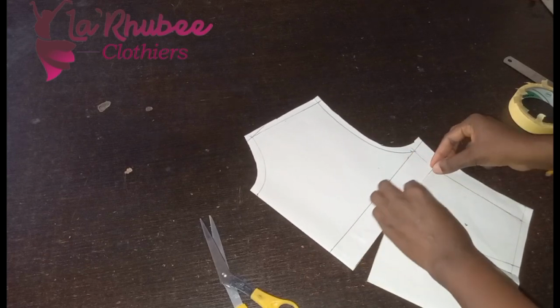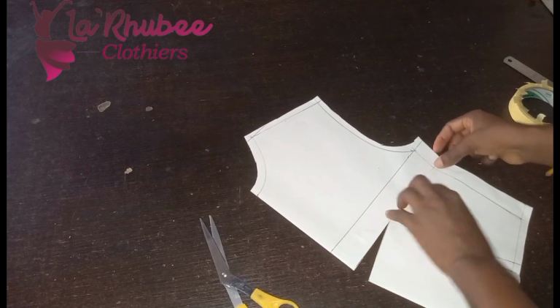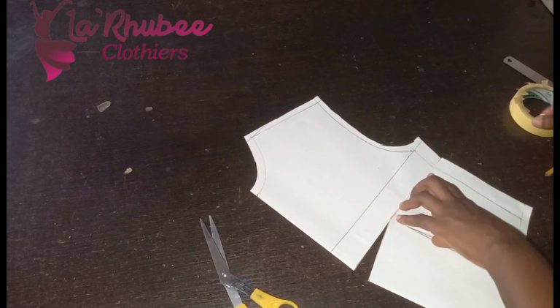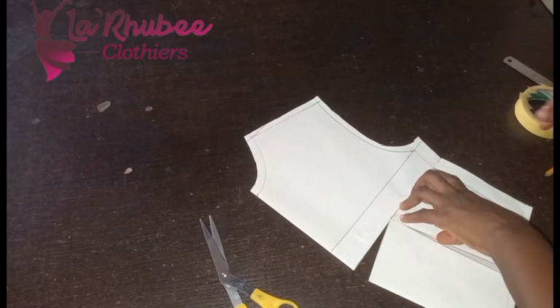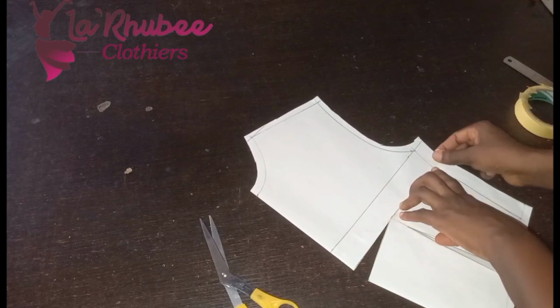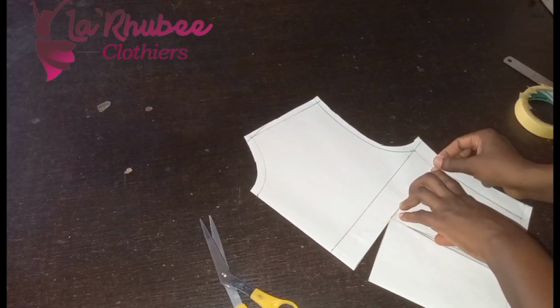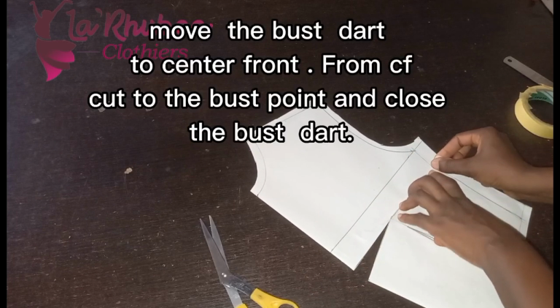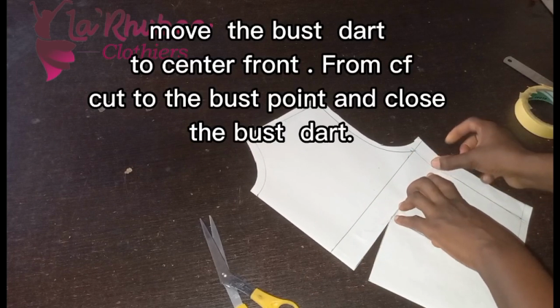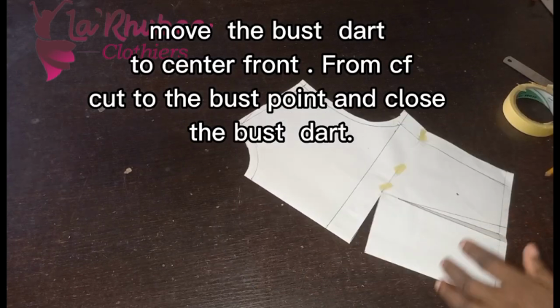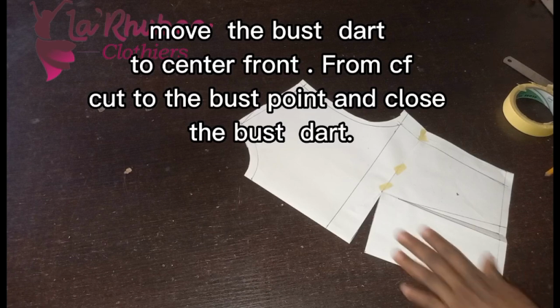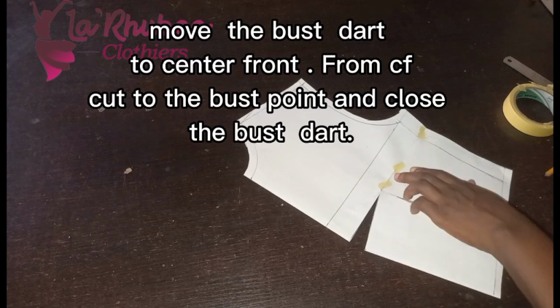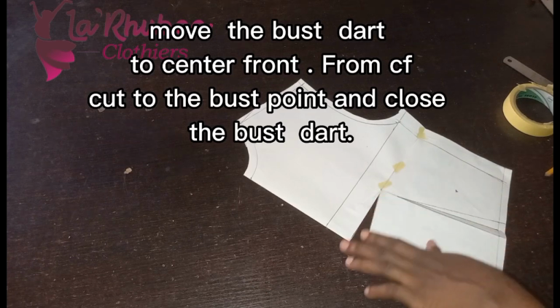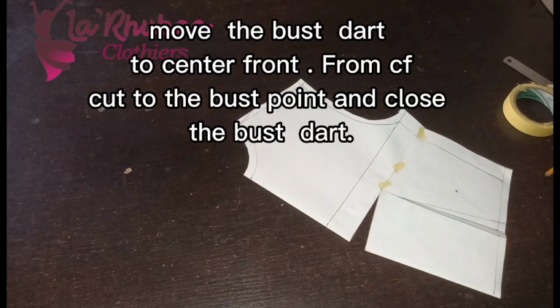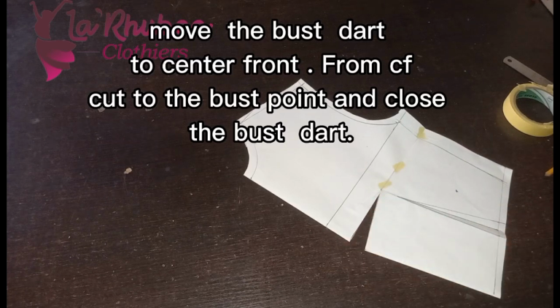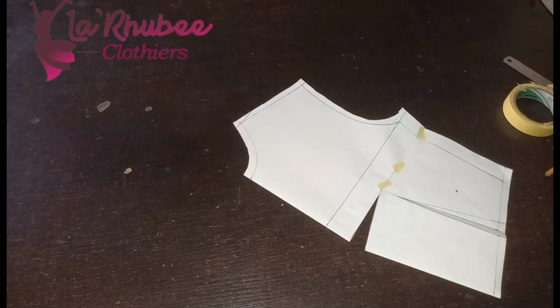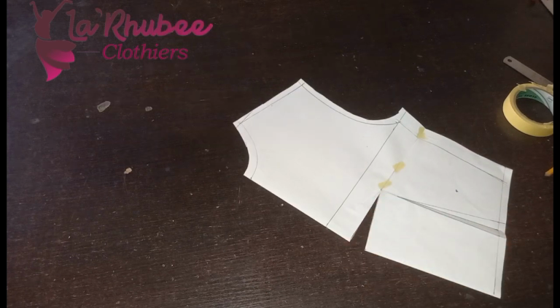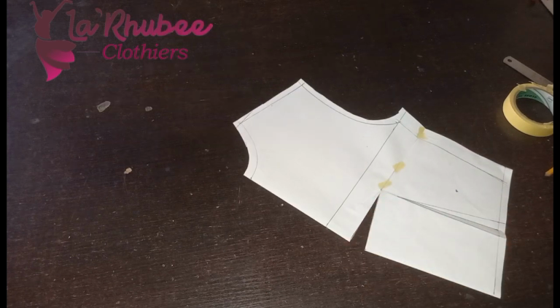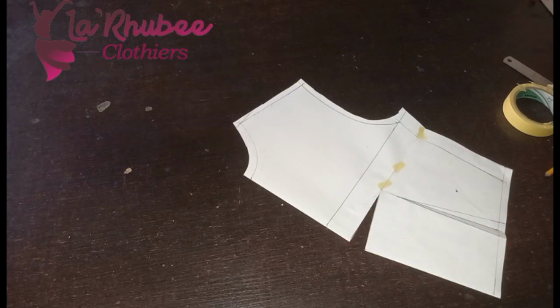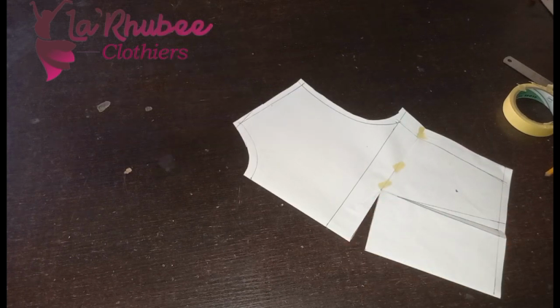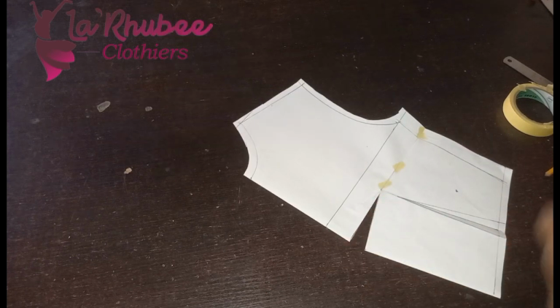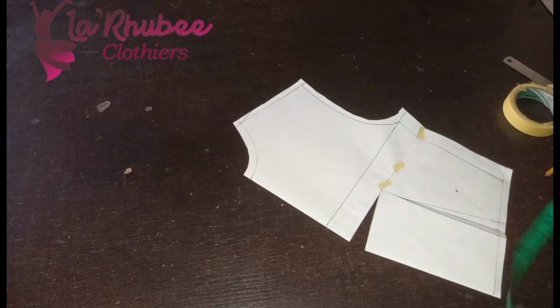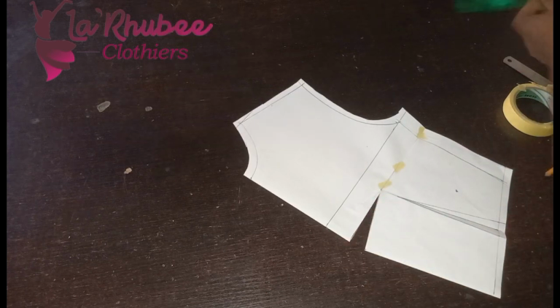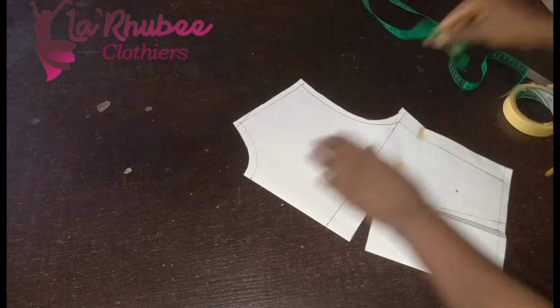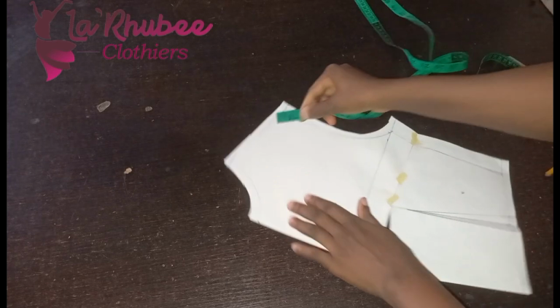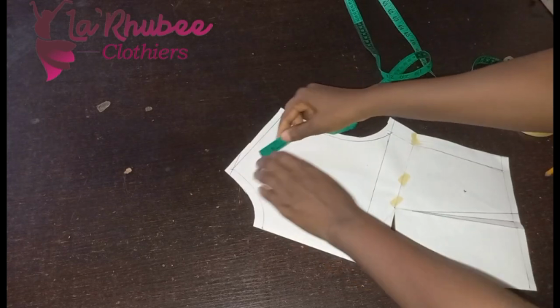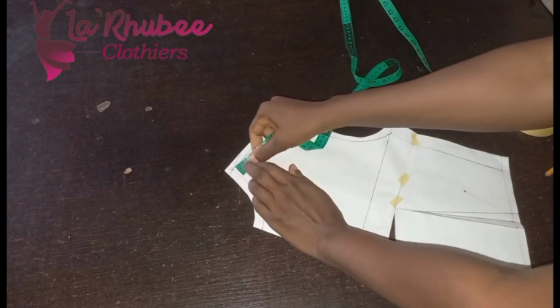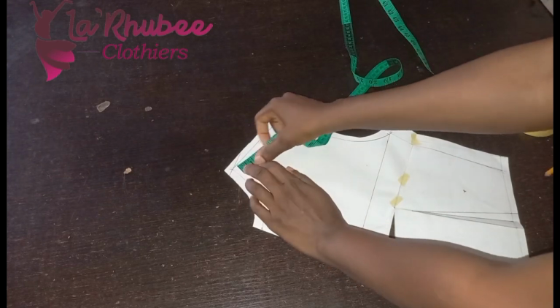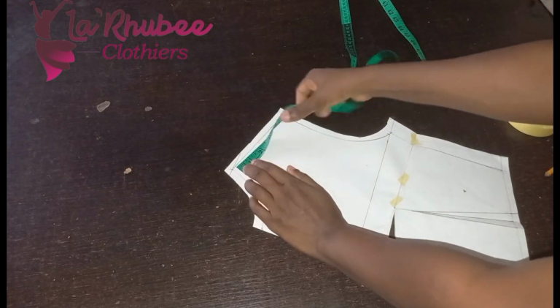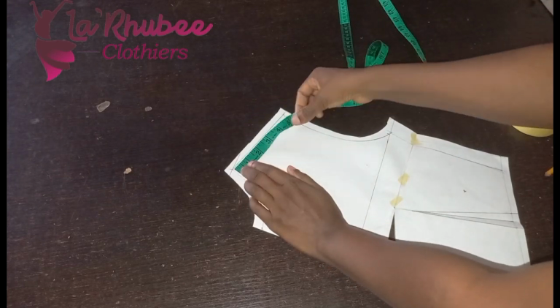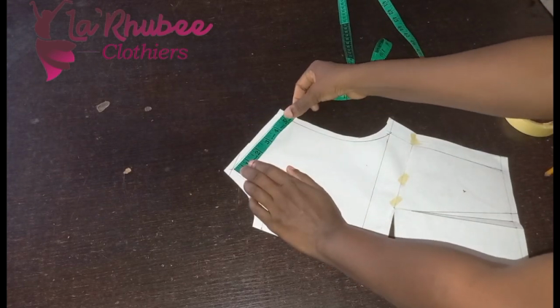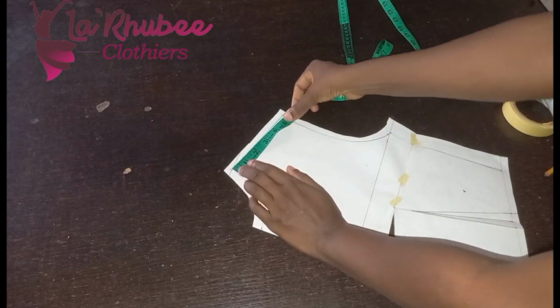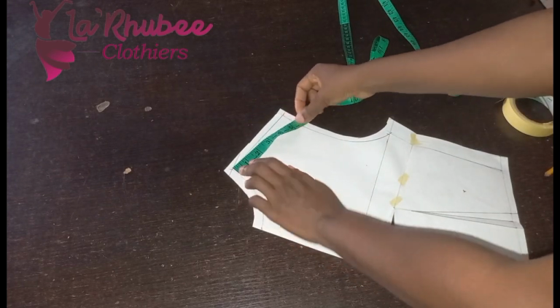Tip it down. You only move your dart to your center front when you are doing a cowl dress like this. Now I want four slash lines, so we'll be adding fullness to our shoulder — it will be full down.